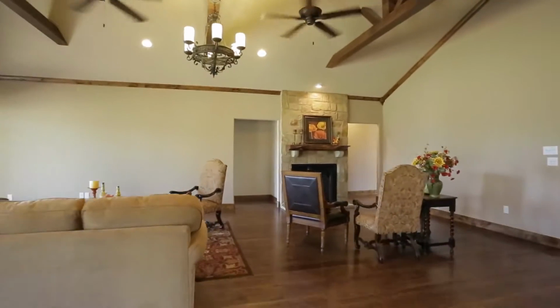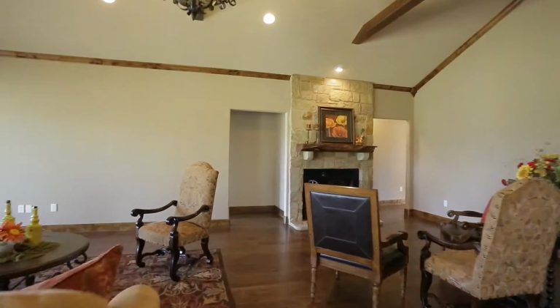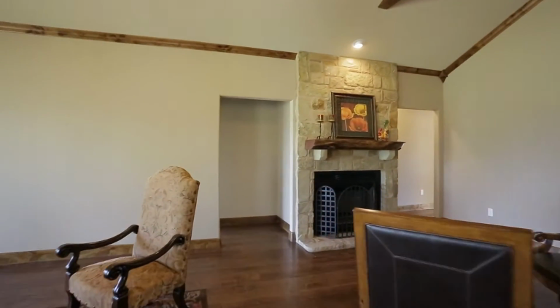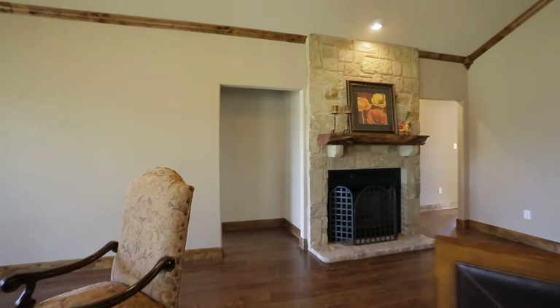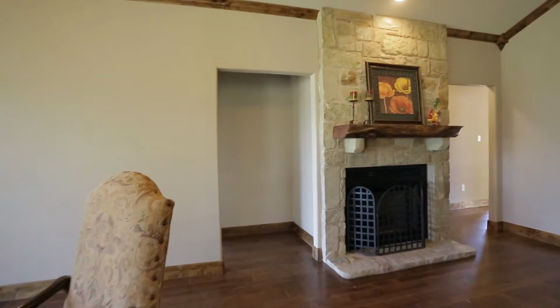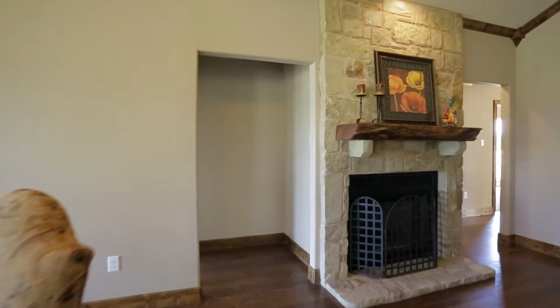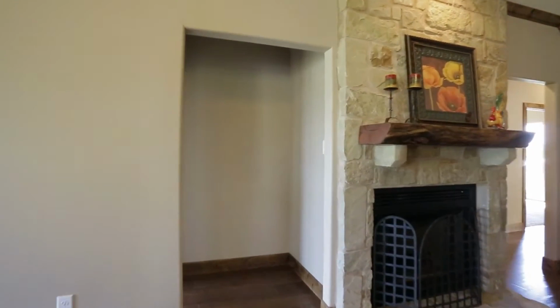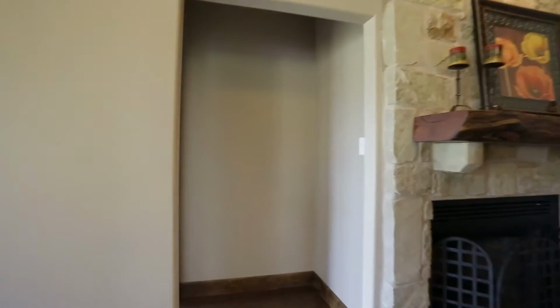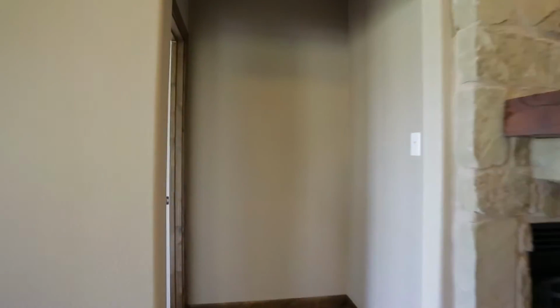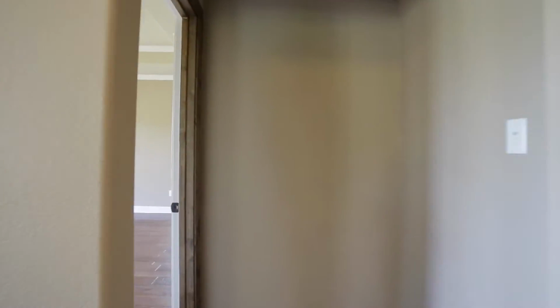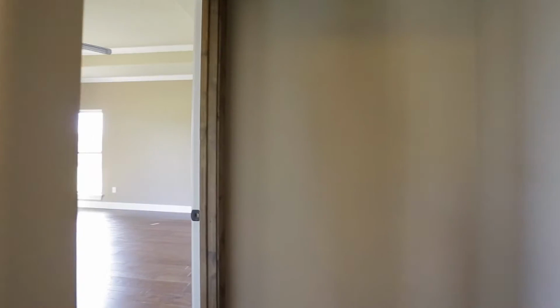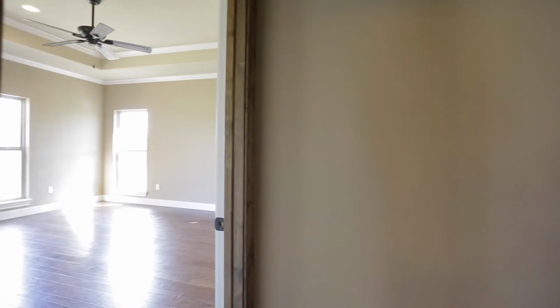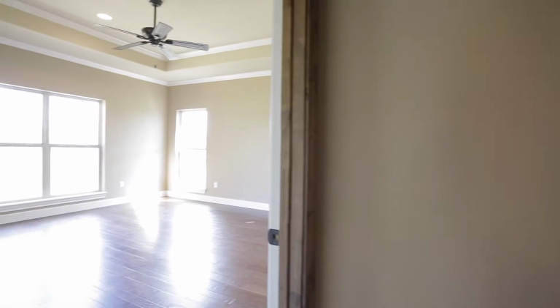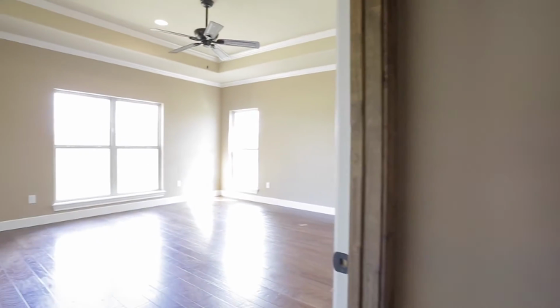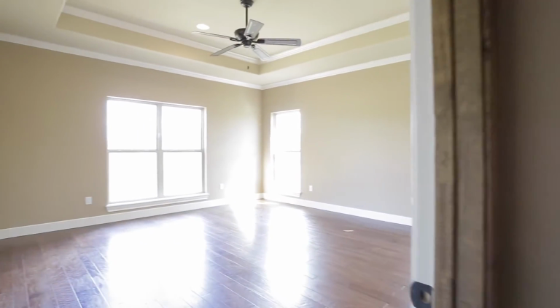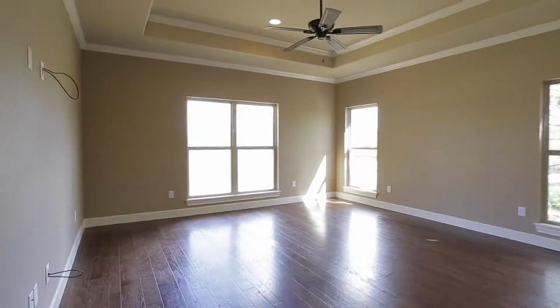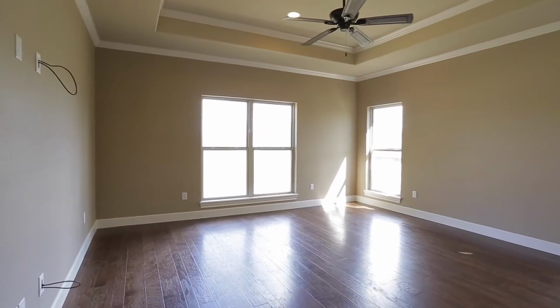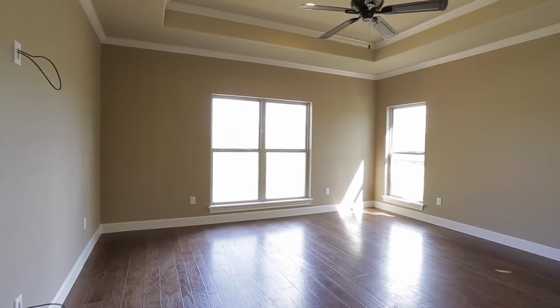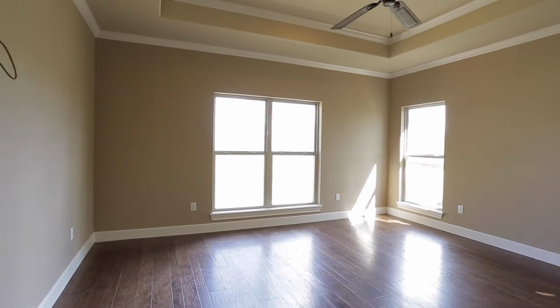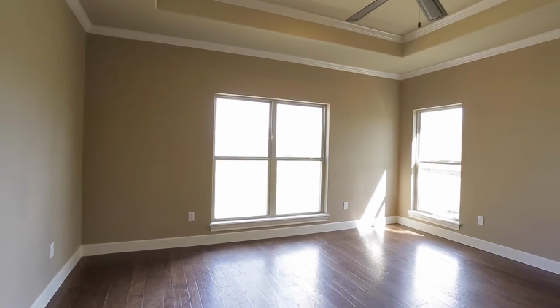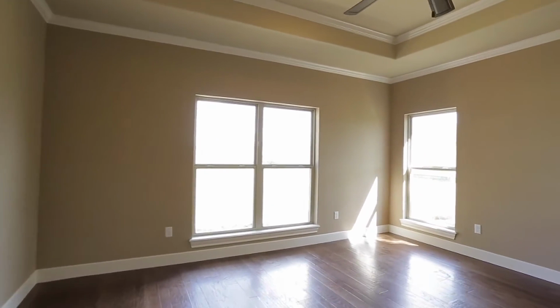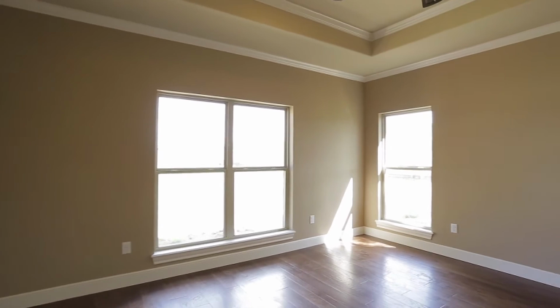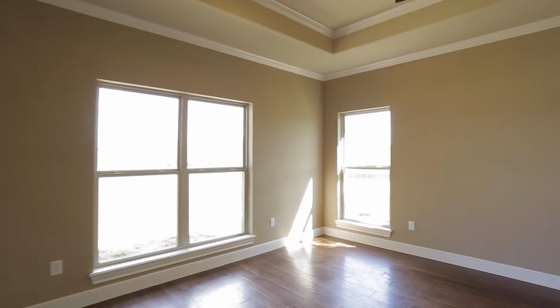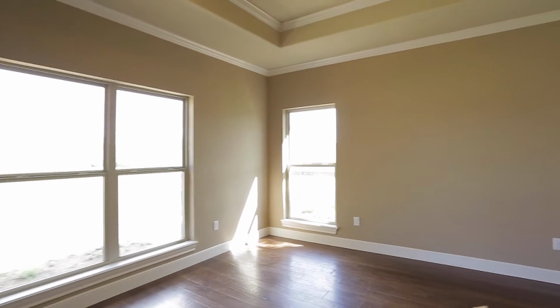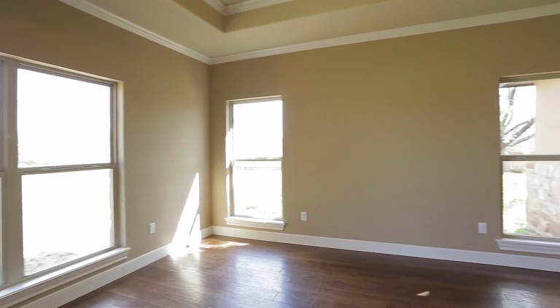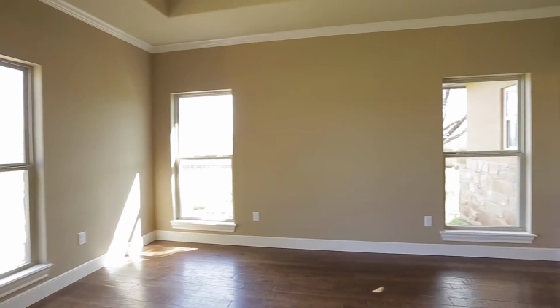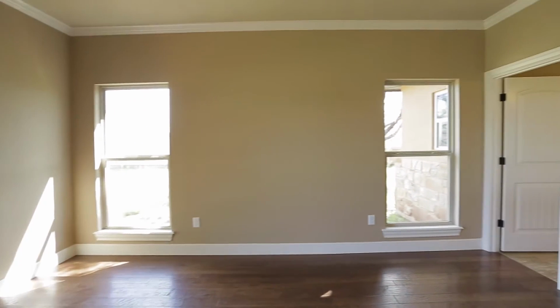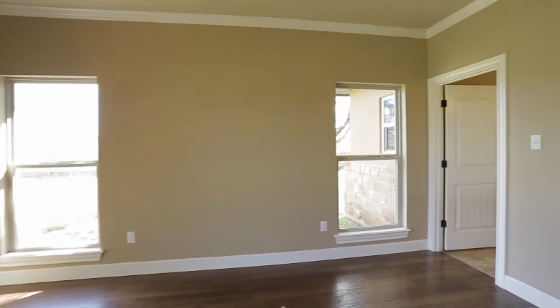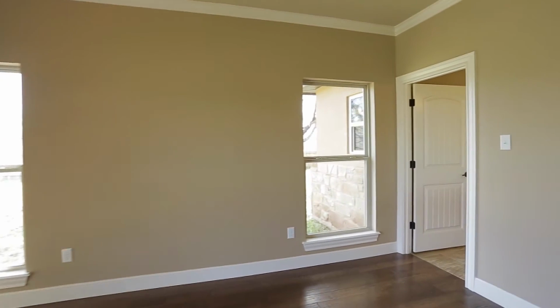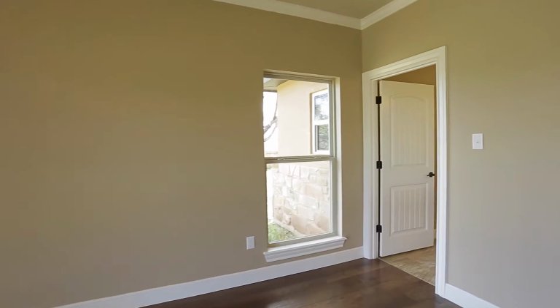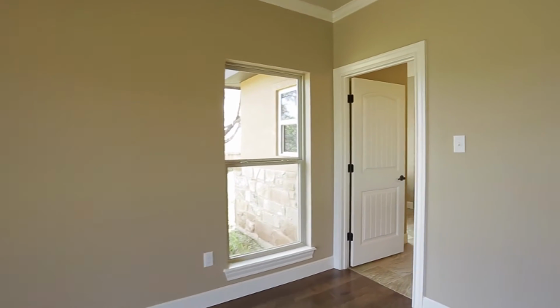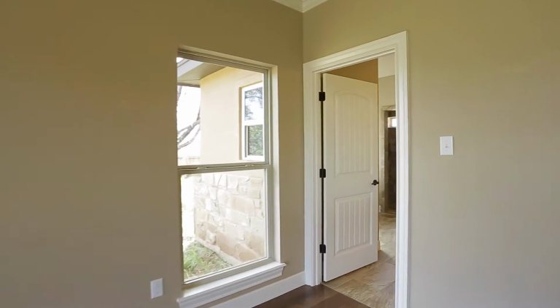Now let's go take a look at the master wing. It's a split bedroom arrangement. Here's the large master bedroom — it has engineered wood floors, a tray ceiling, and it's light and bright.